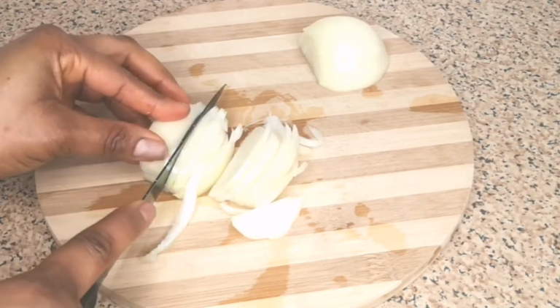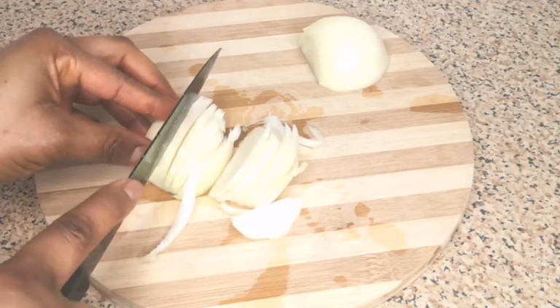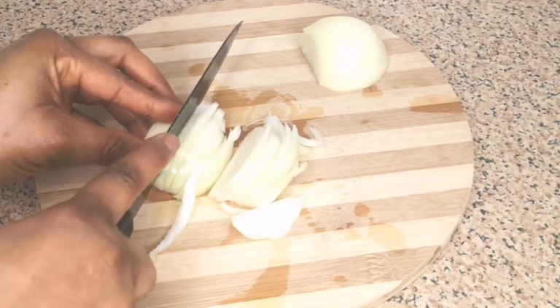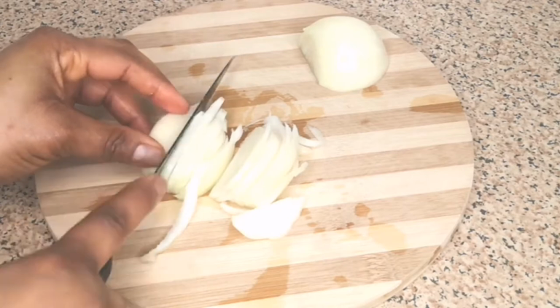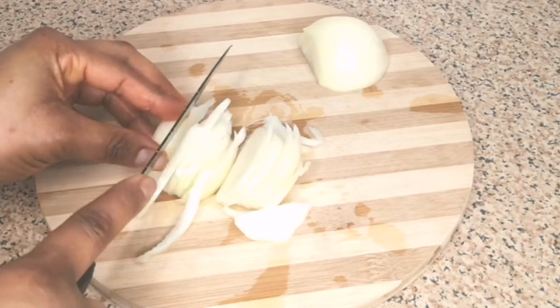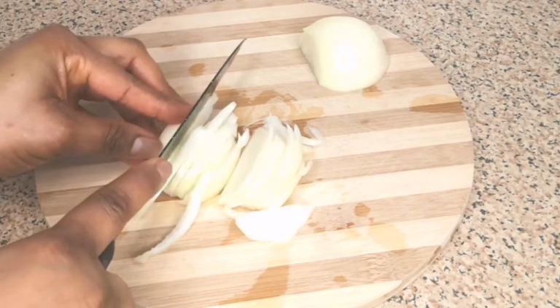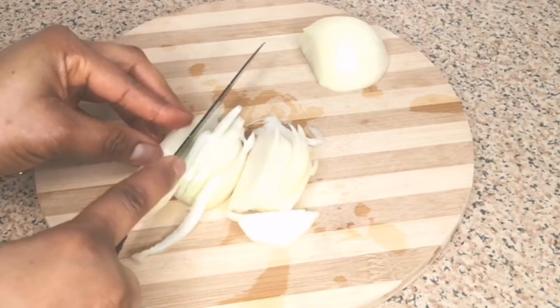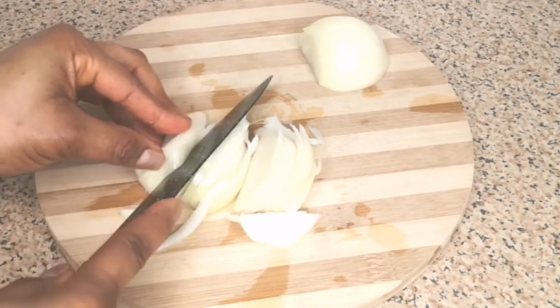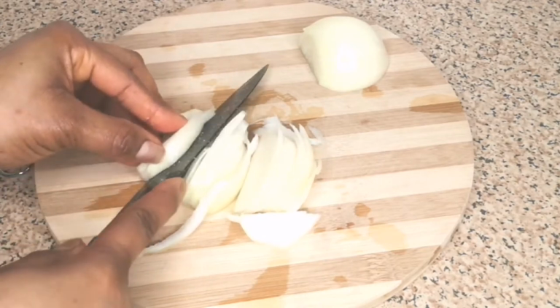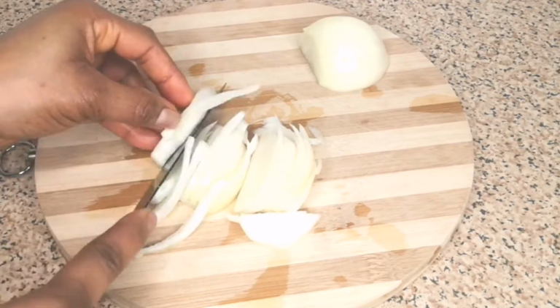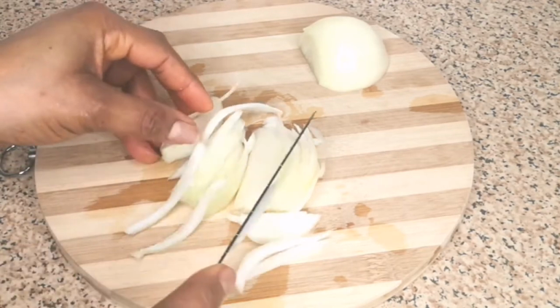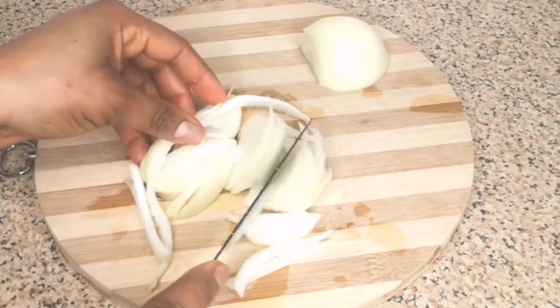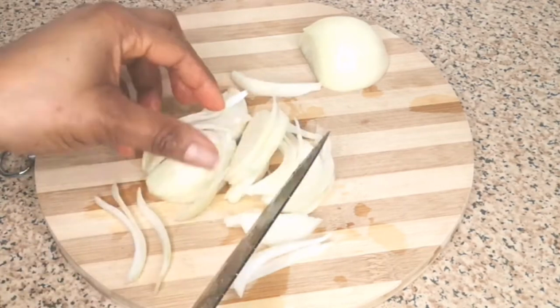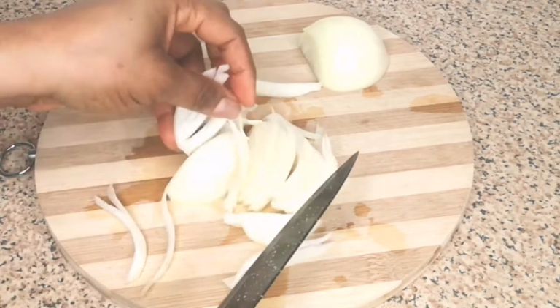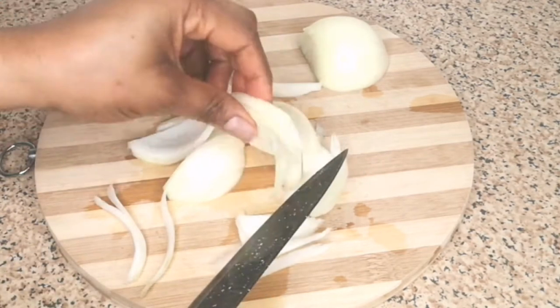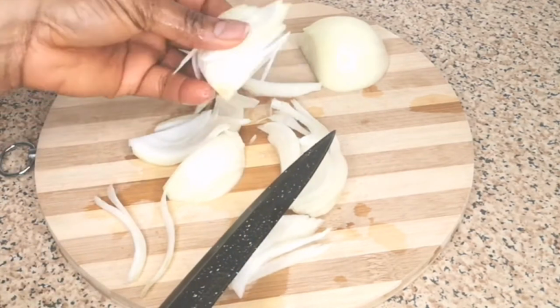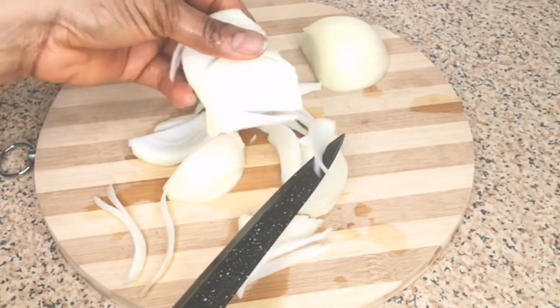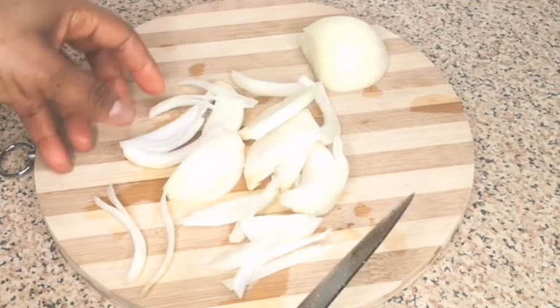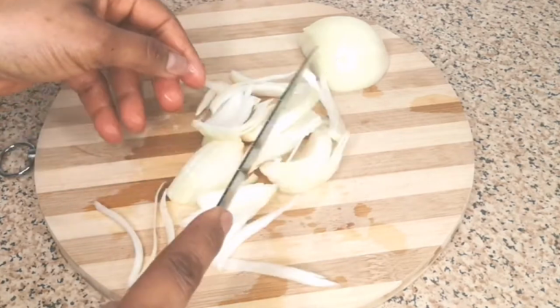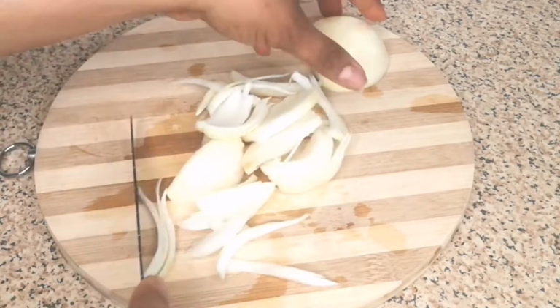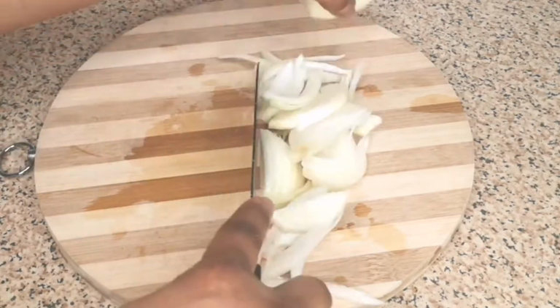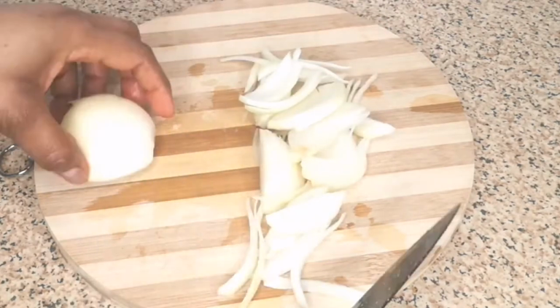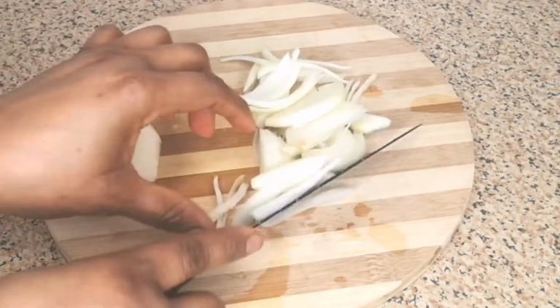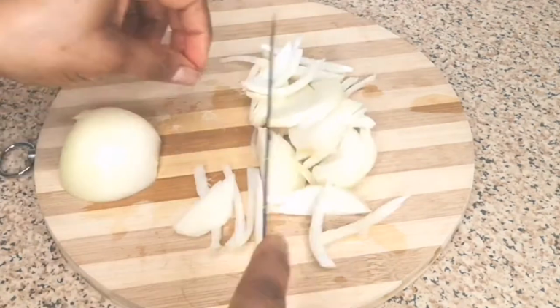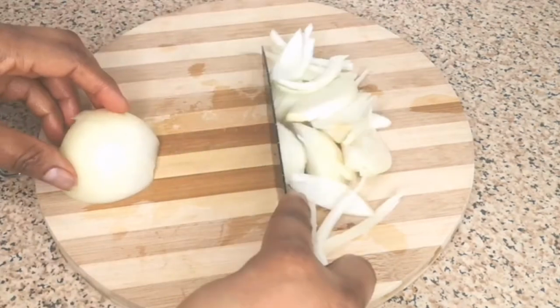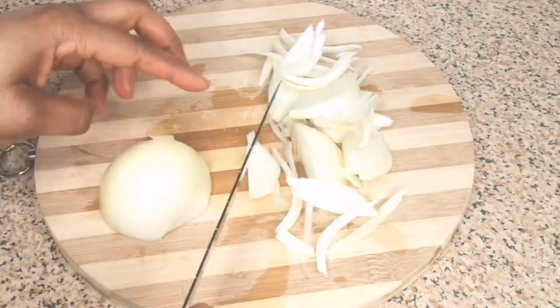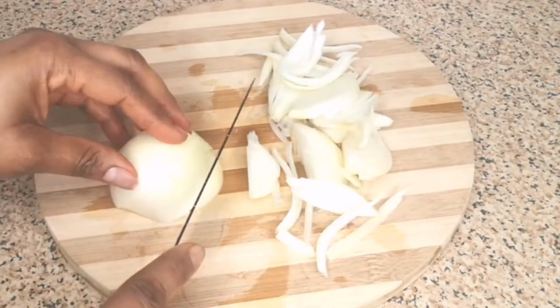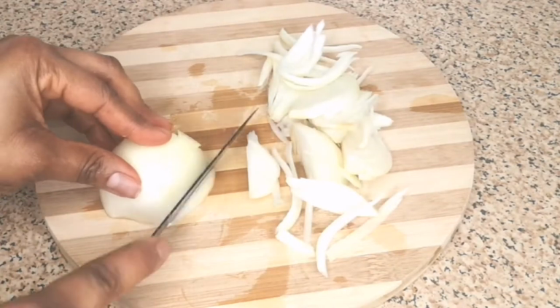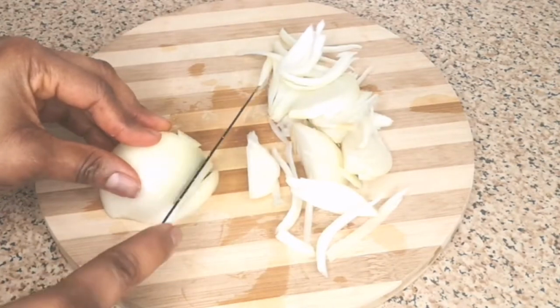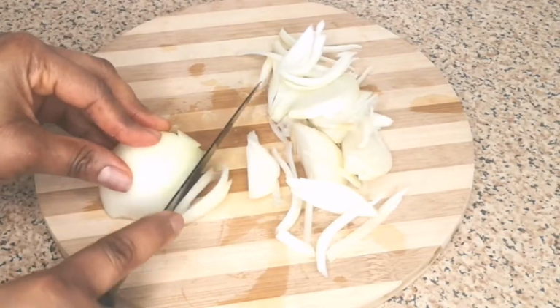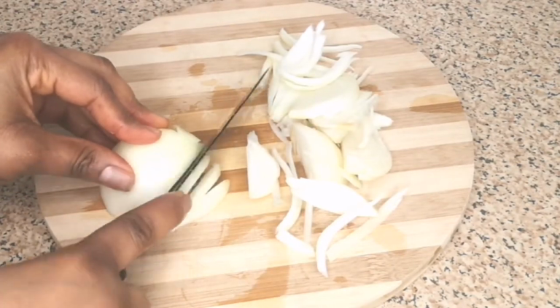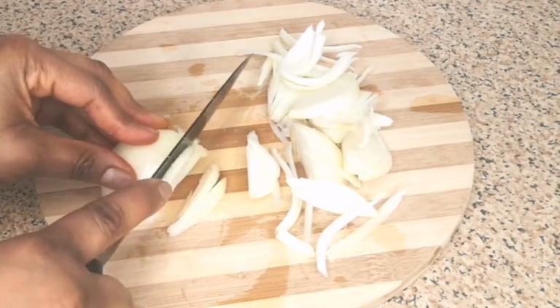It's very important that you cut your onion into this shape, because if you cut the onion too small you won't like it for this recipe. You have to cut the onion this shape. If you're not a fan of onion, please try to incorporate onion into your diet because onion is very good for the eyes and very good for our body.